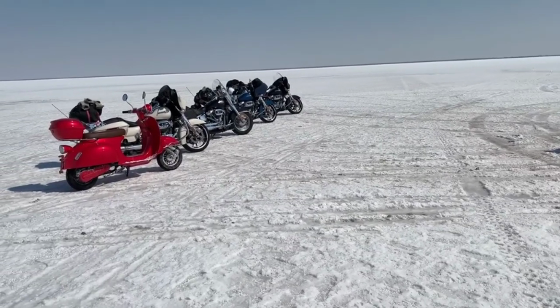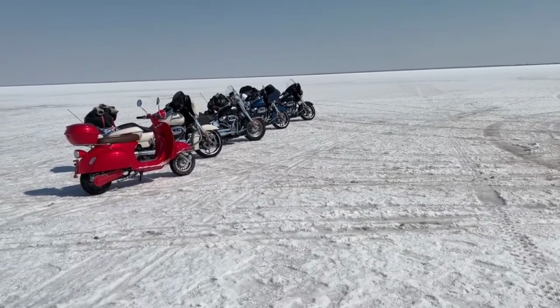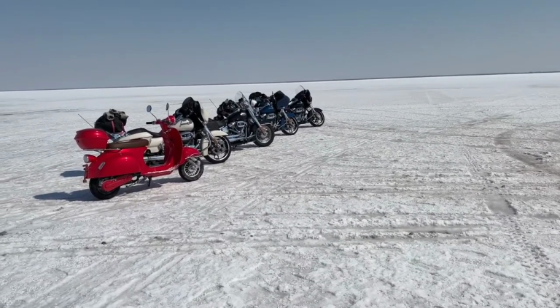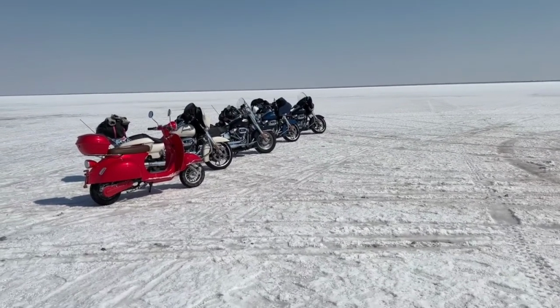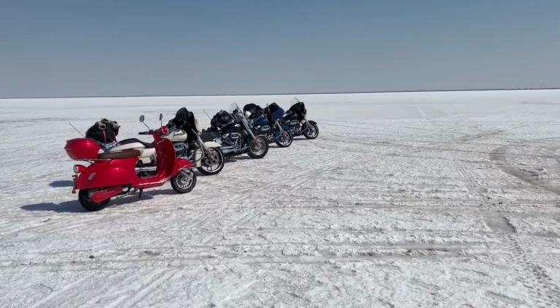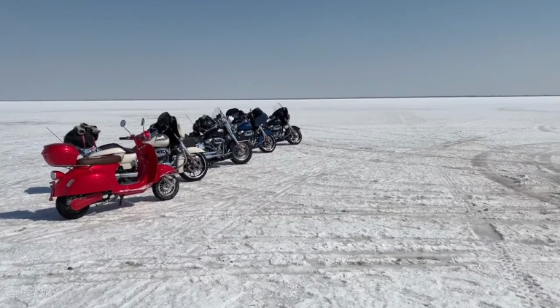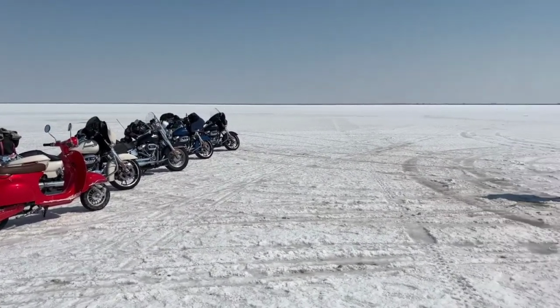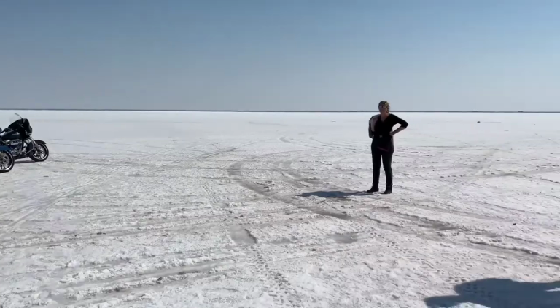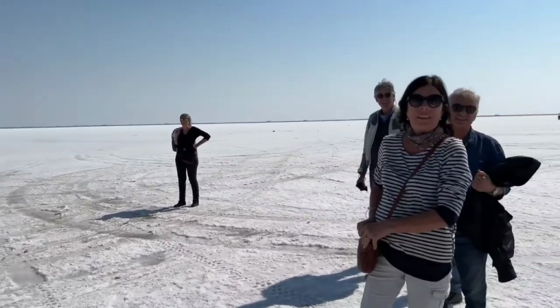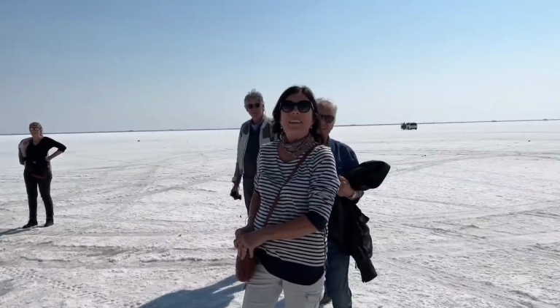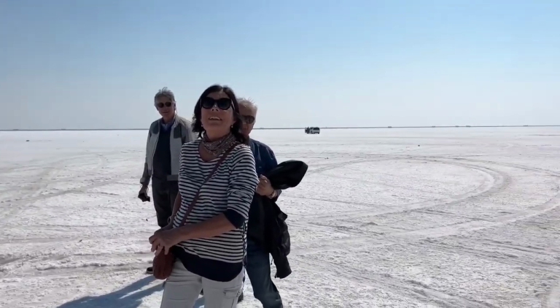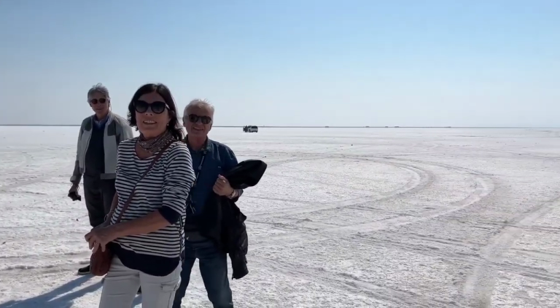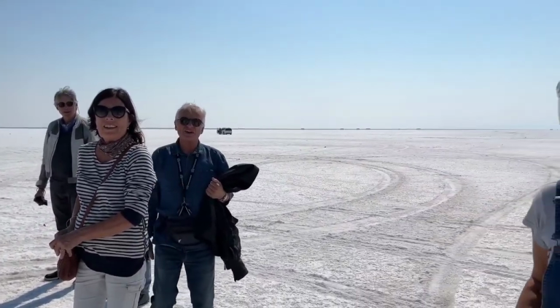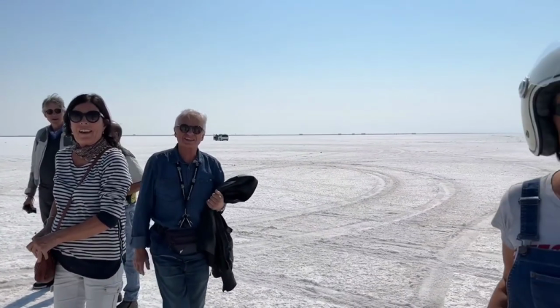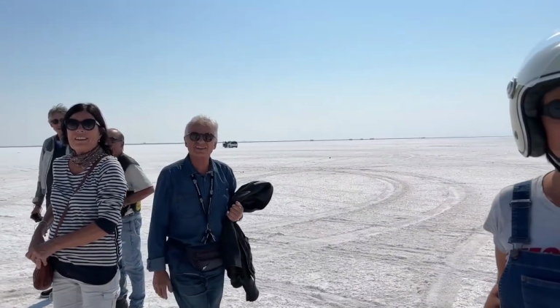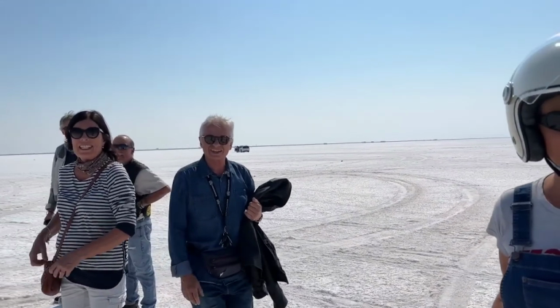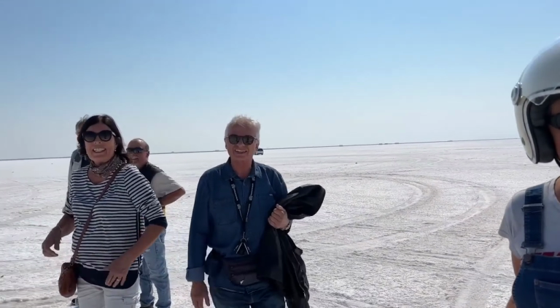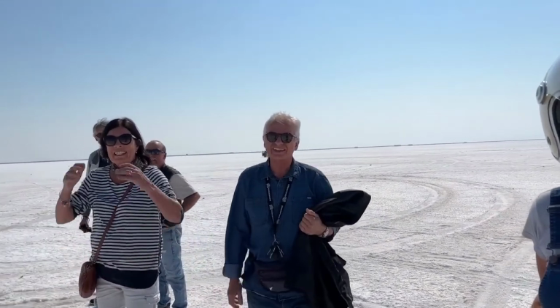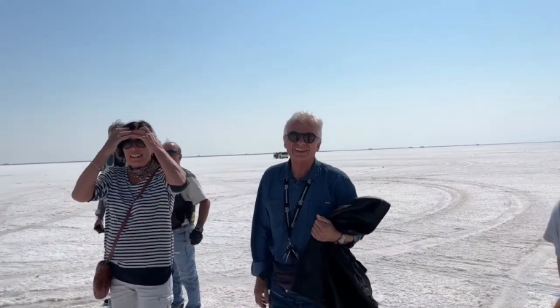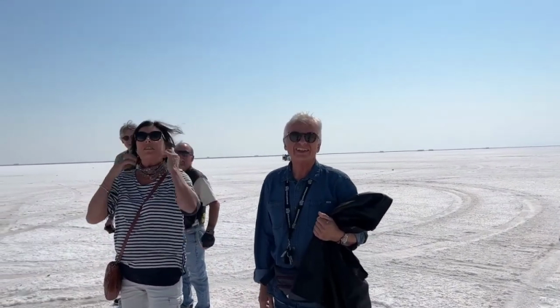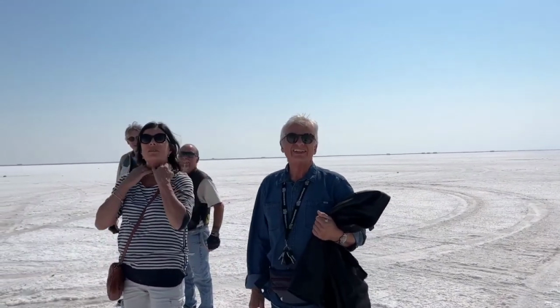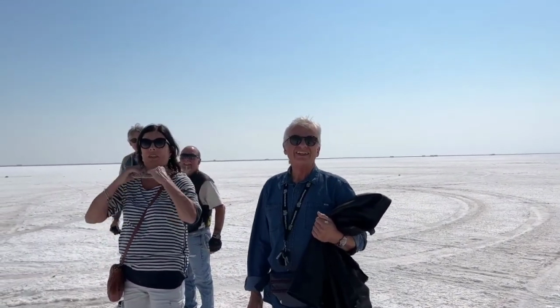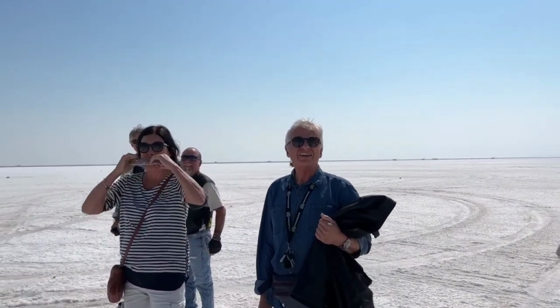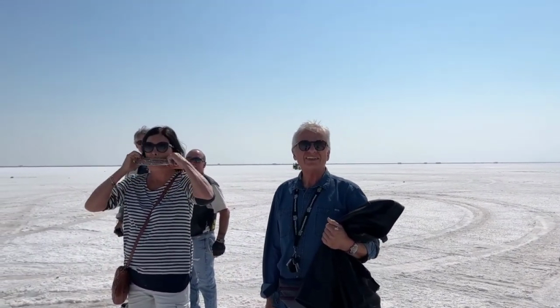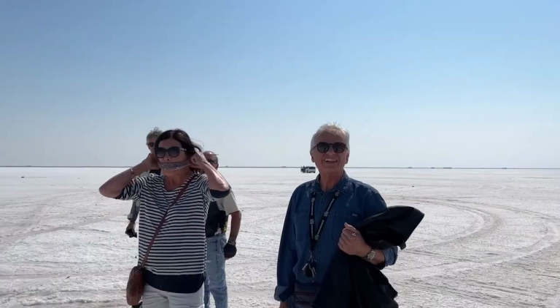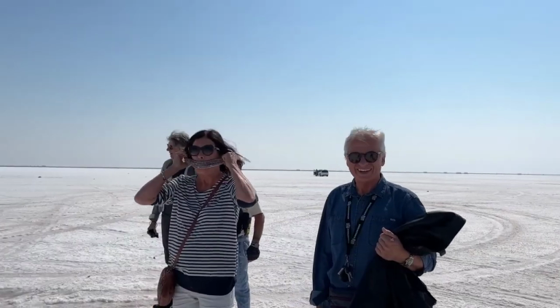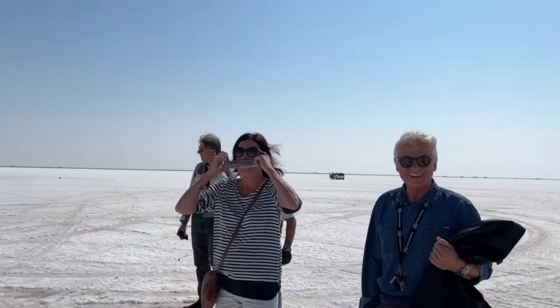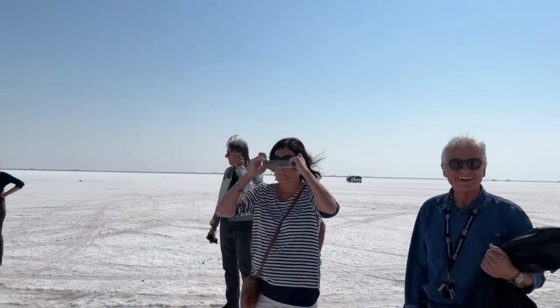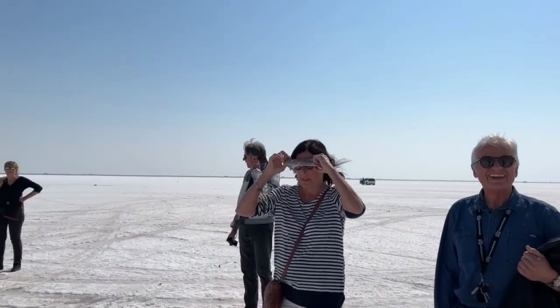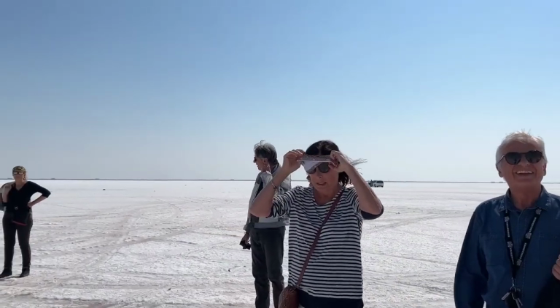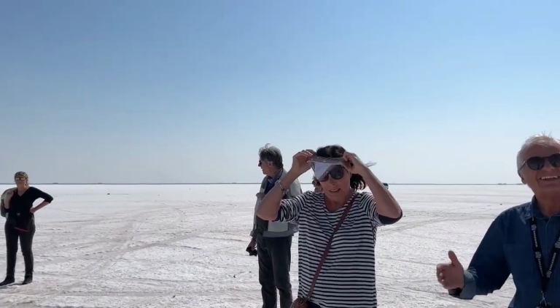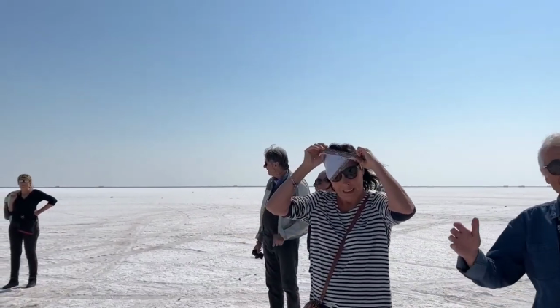I met some friends here at the Salt Flats — where are you guys all from? France? Oh, that's just like a couple of miles away. Welcome to the Salt Flats!